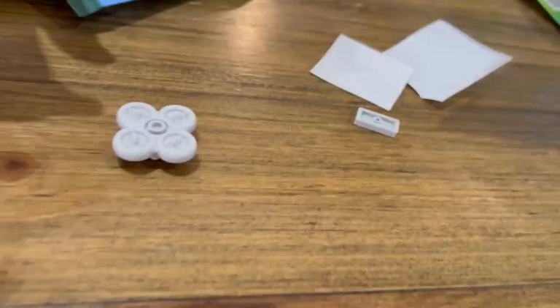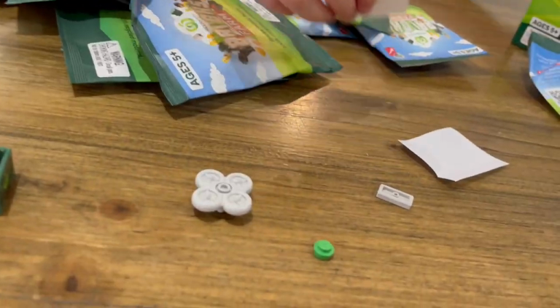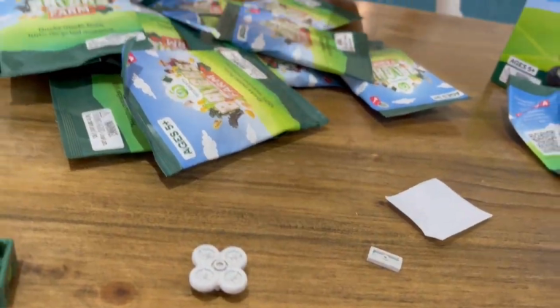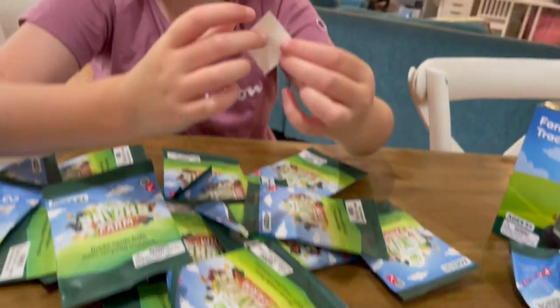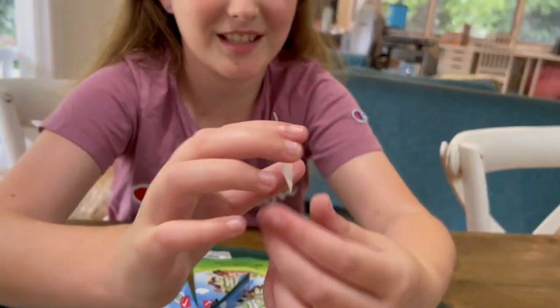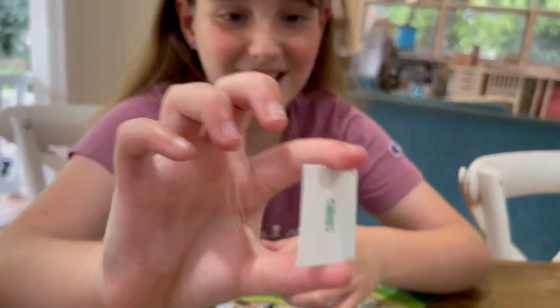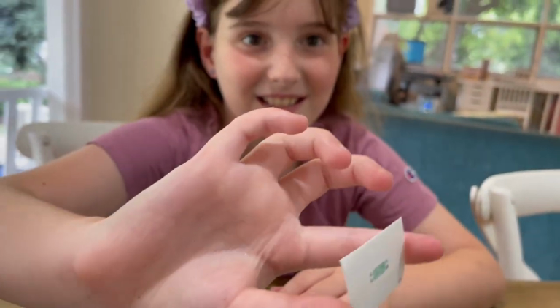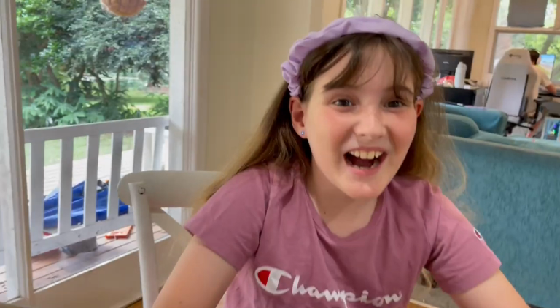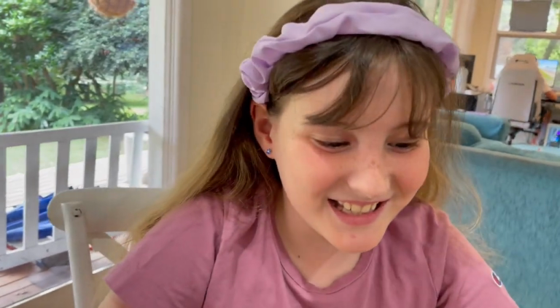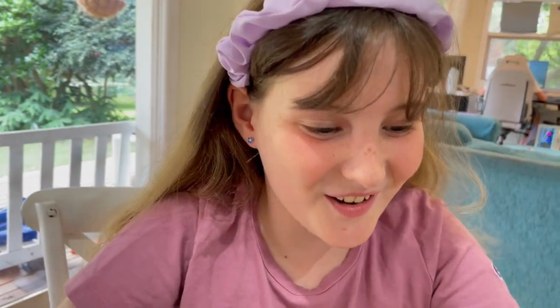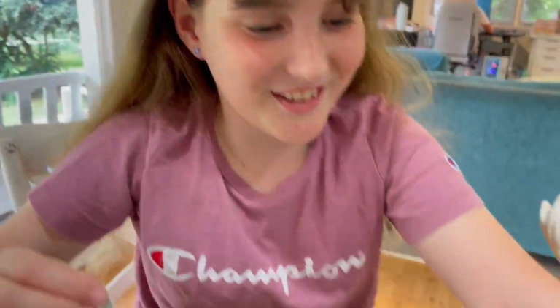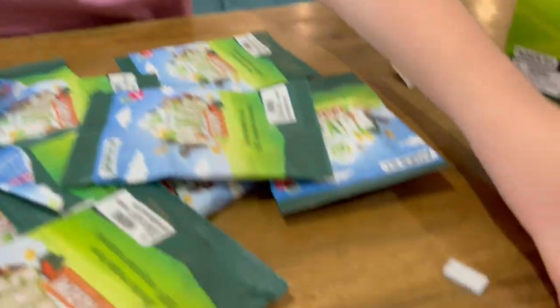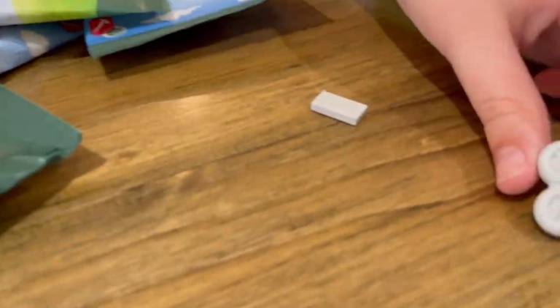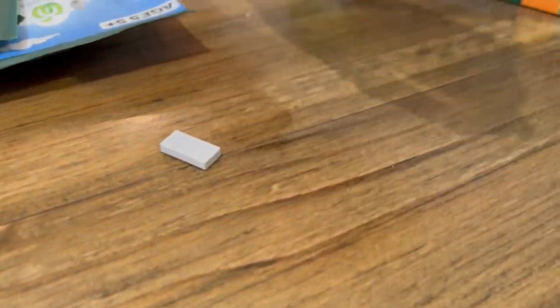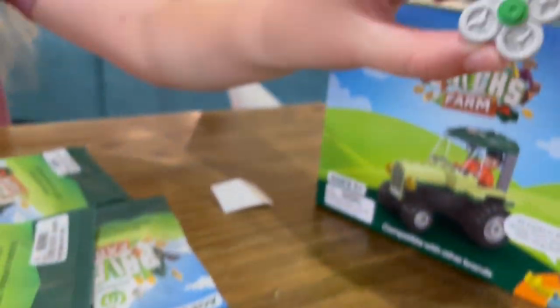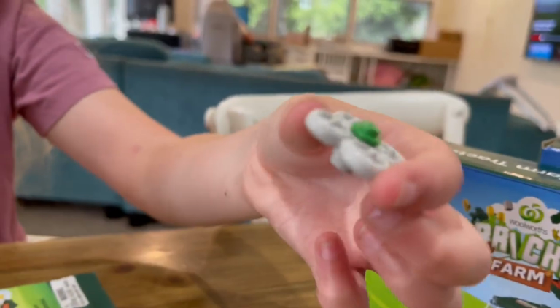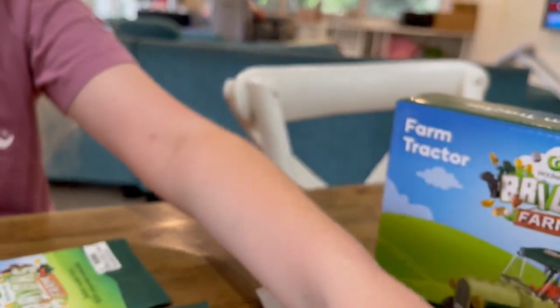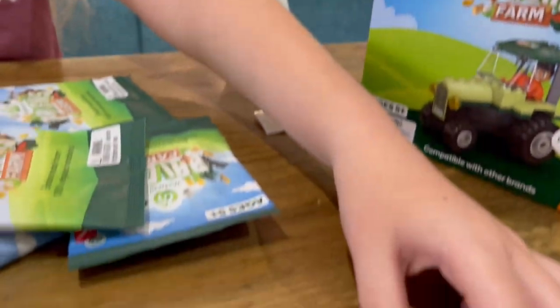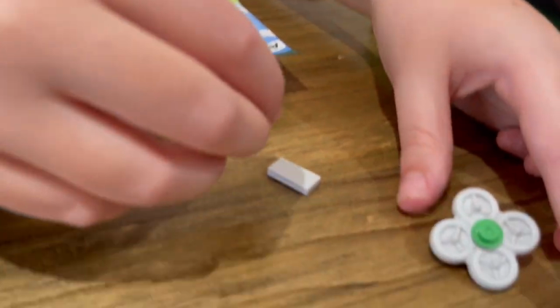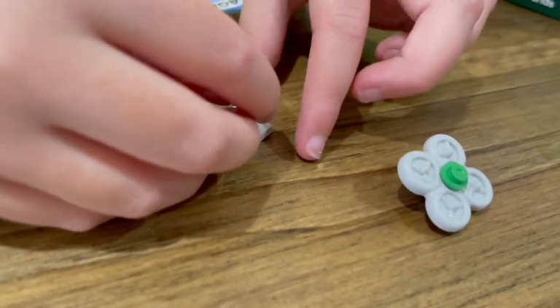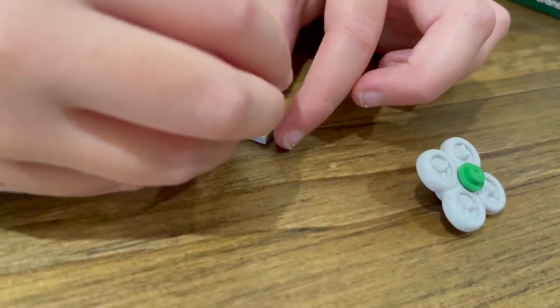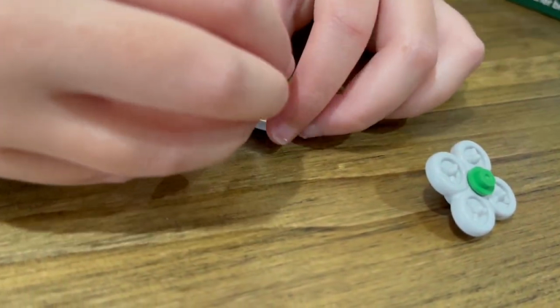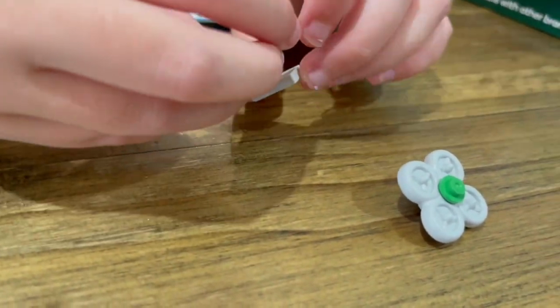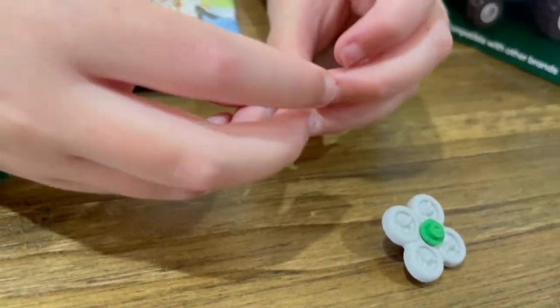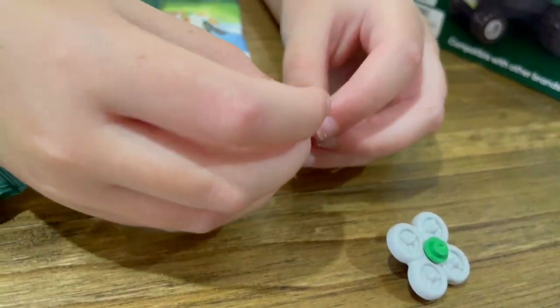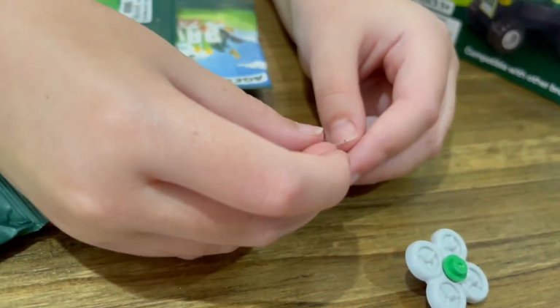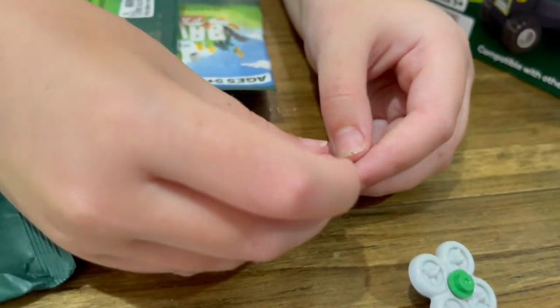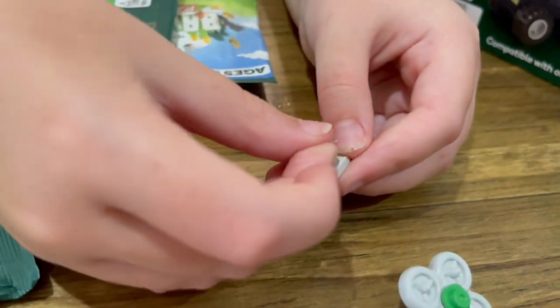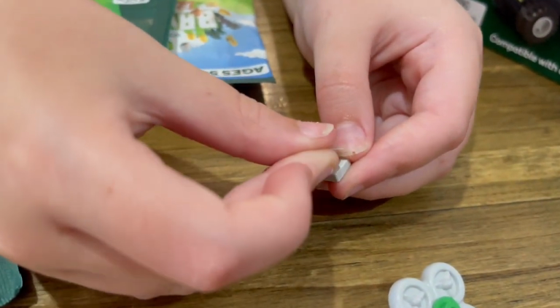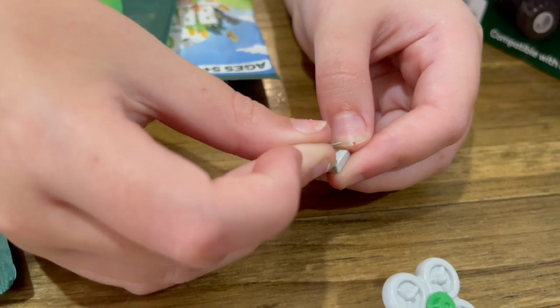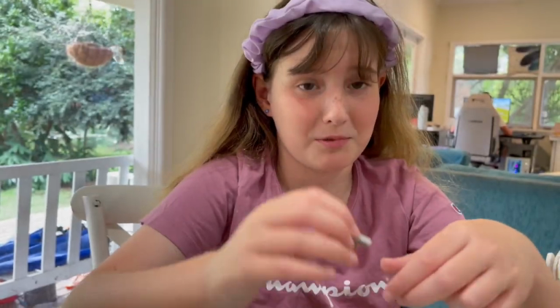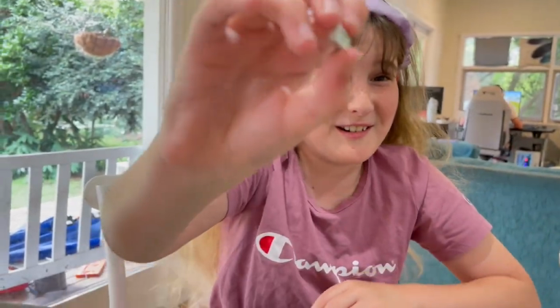Some of them come with little stickers. Guys, it's a drone! So this is the drone — it can fly around. And then this is the little remote control, which has a sticker to put on. It's a bit crooked.